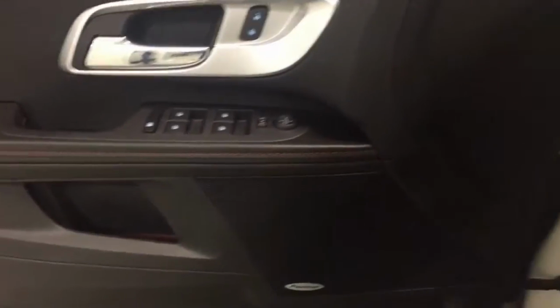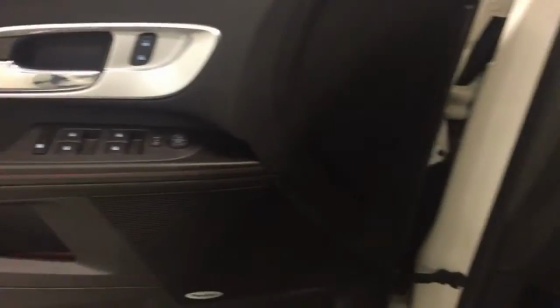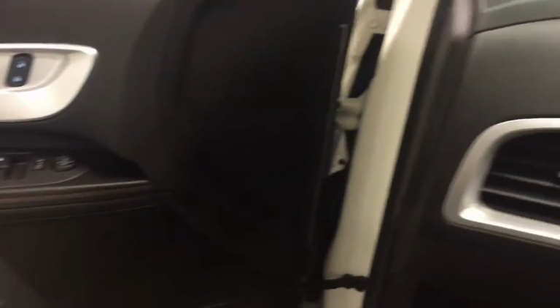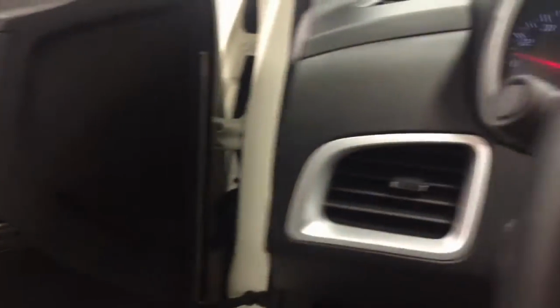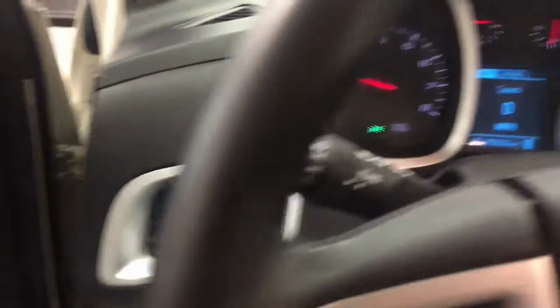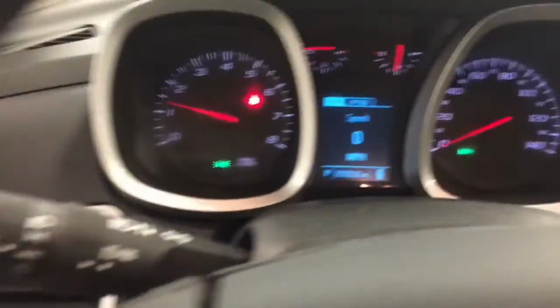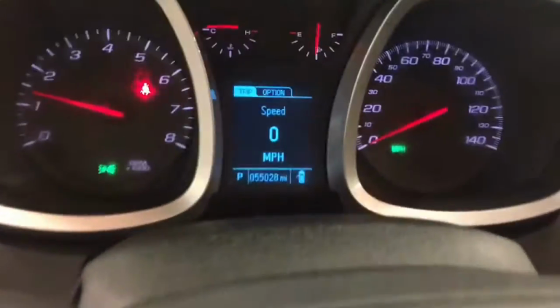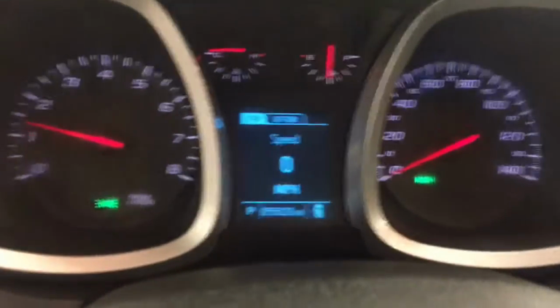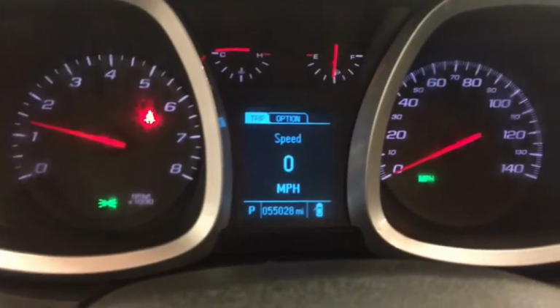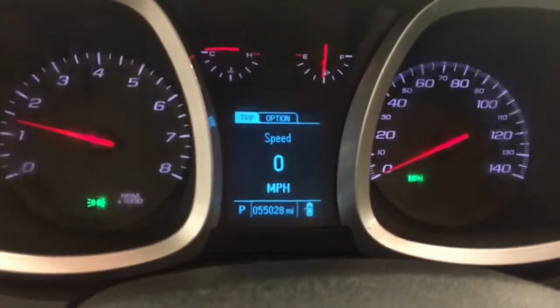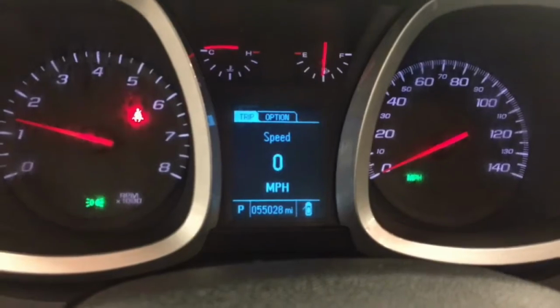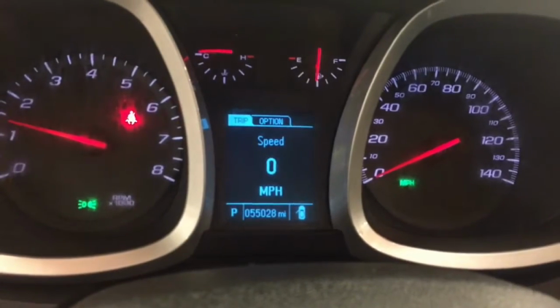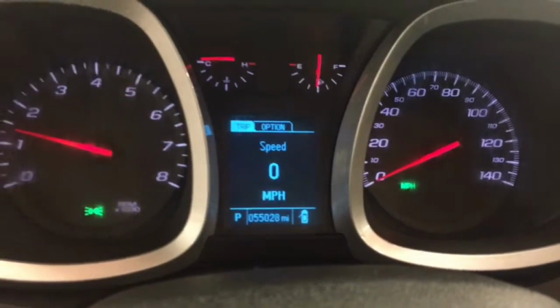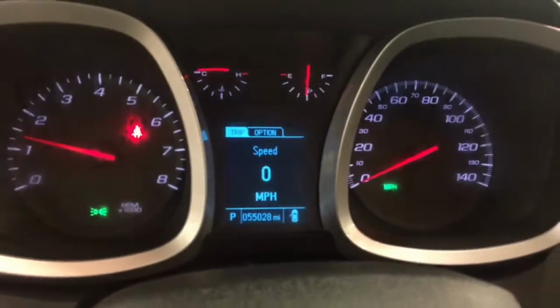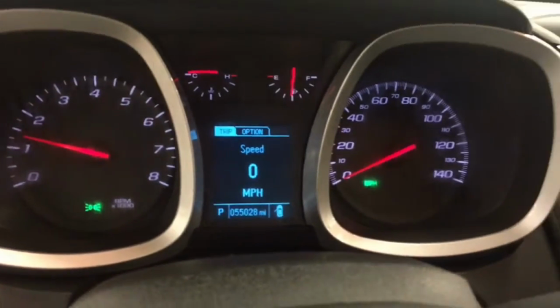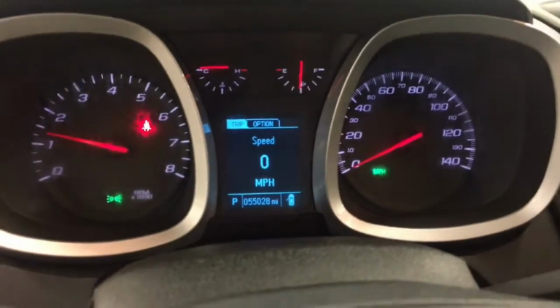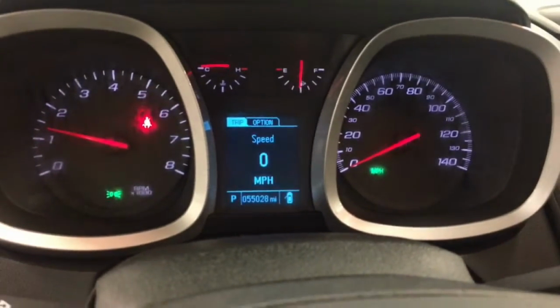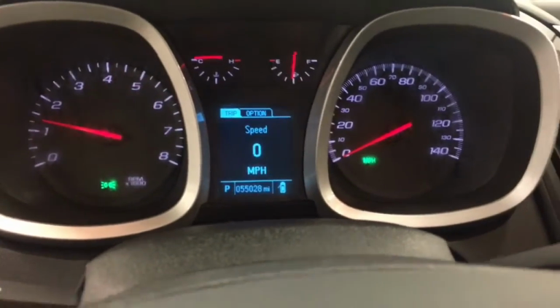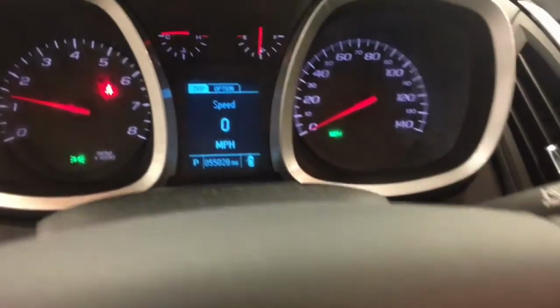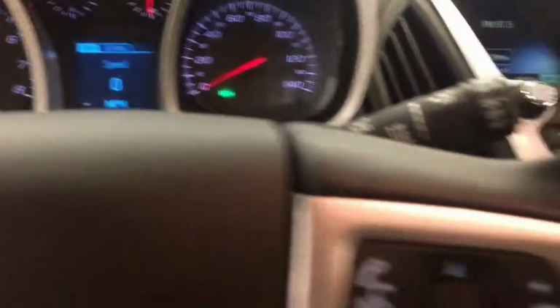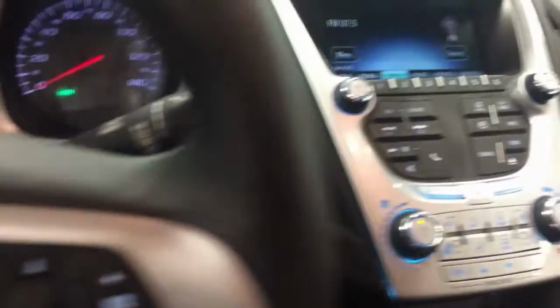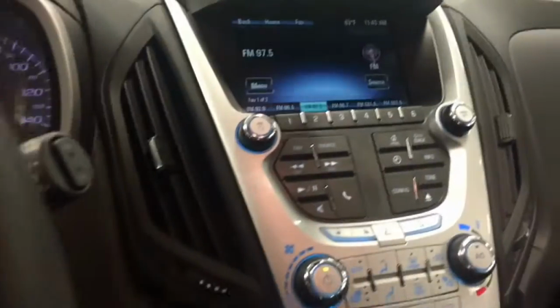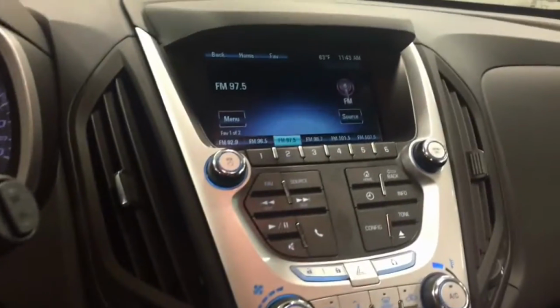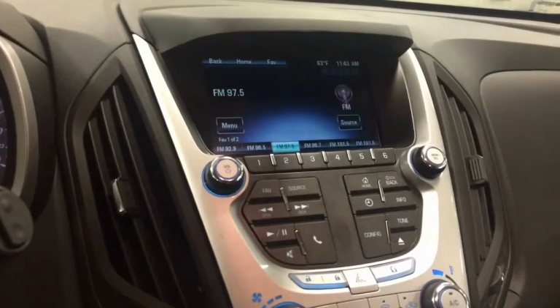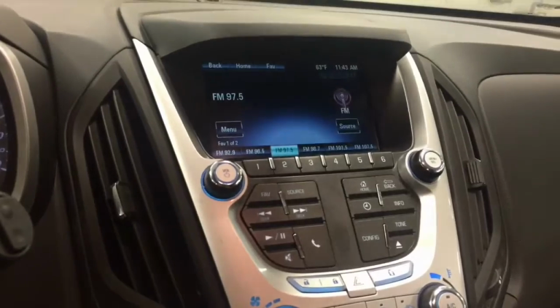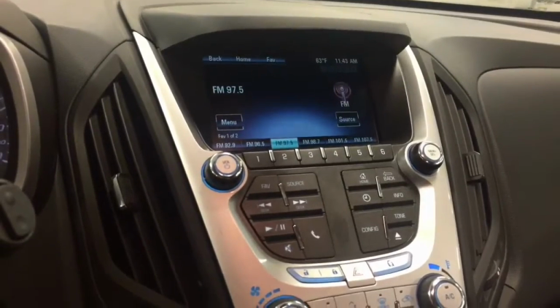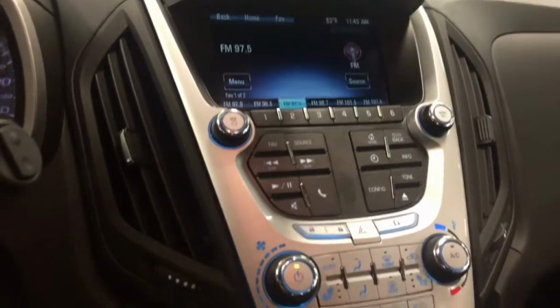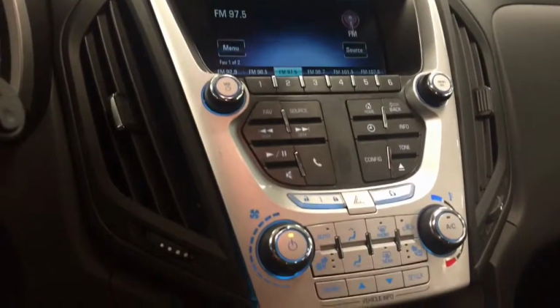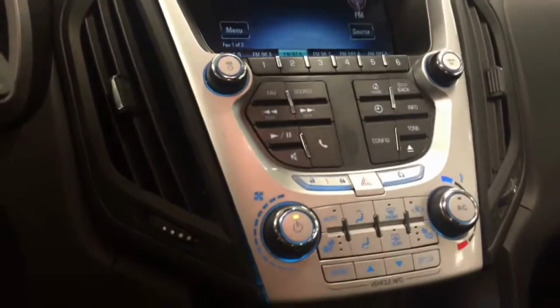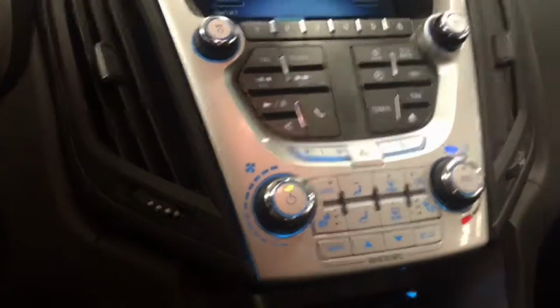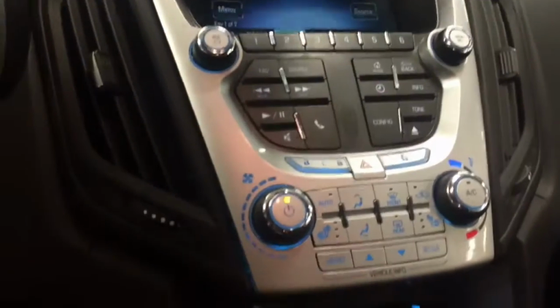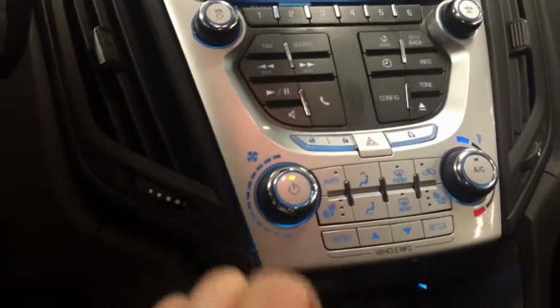Pioneer audio. Power windows, power locks, as you'd expect. About 55,000 miles on it, like we're talking about. You've got the MyLink radio — AM, FM, XM.